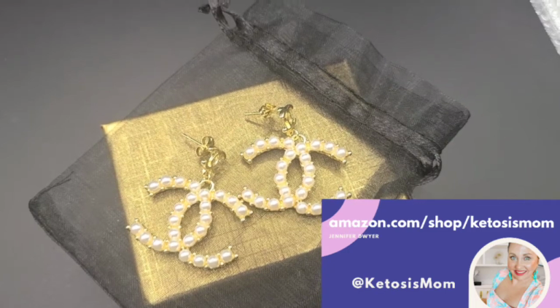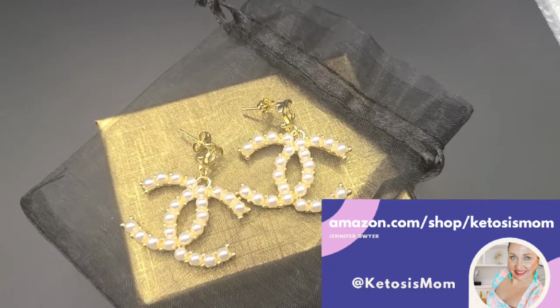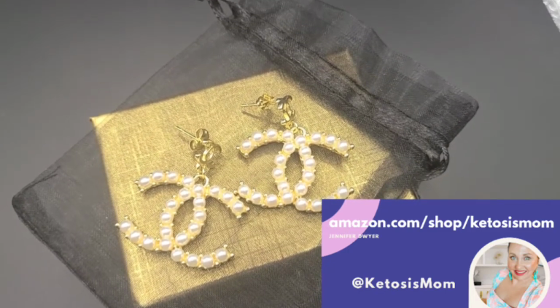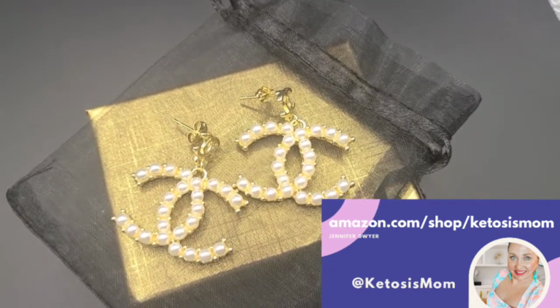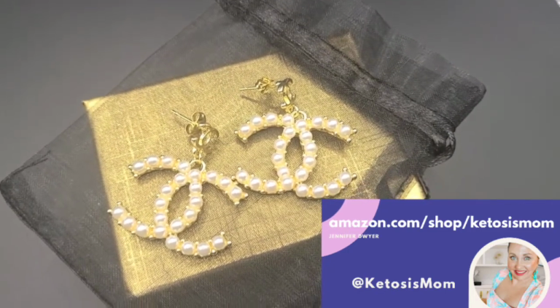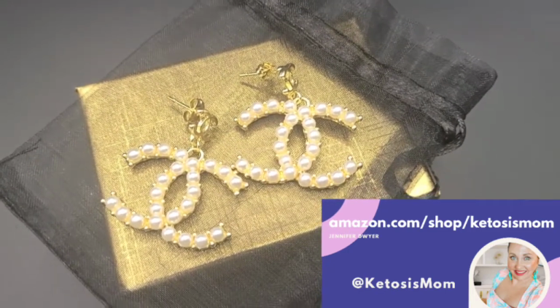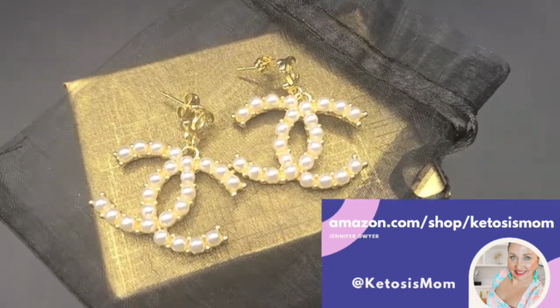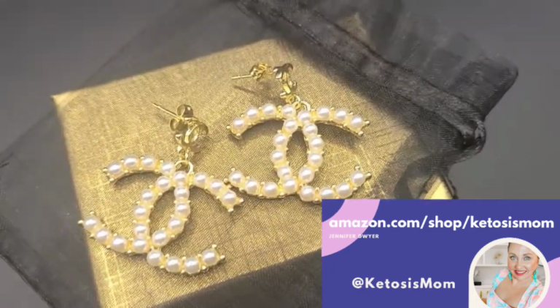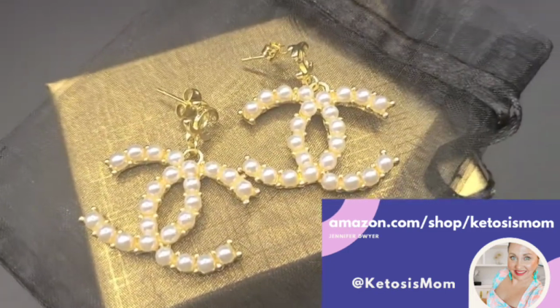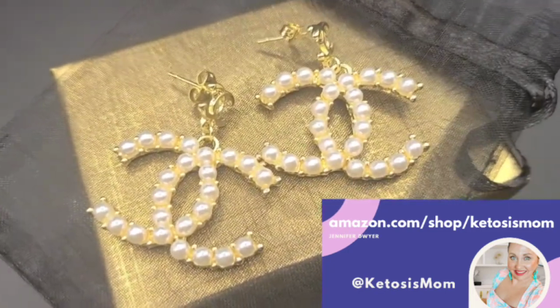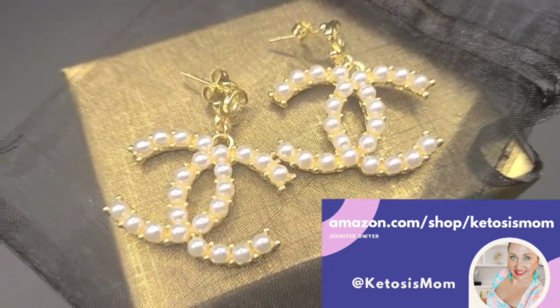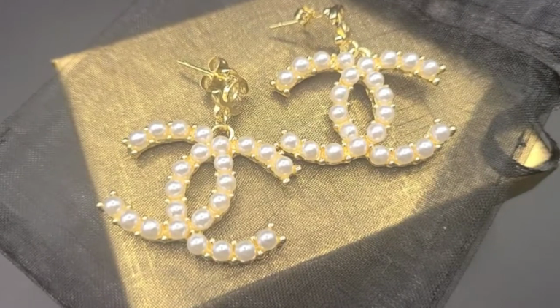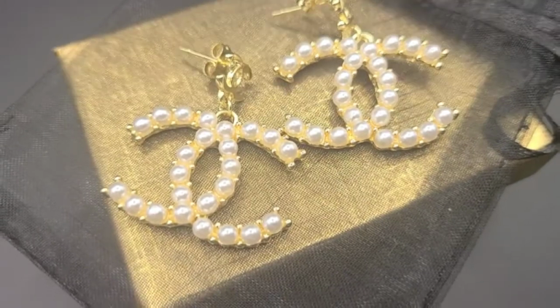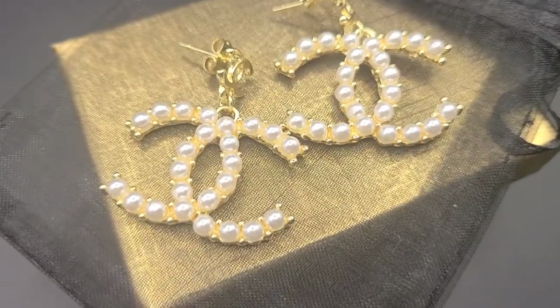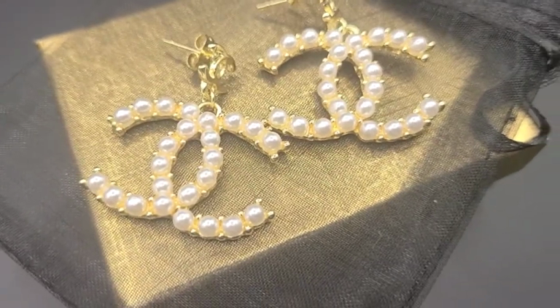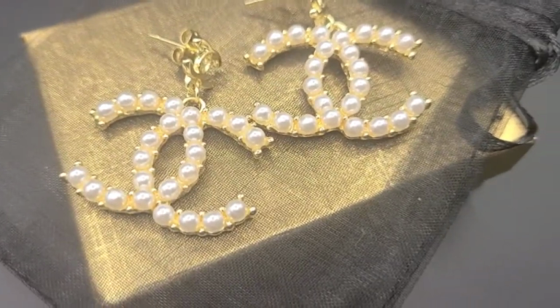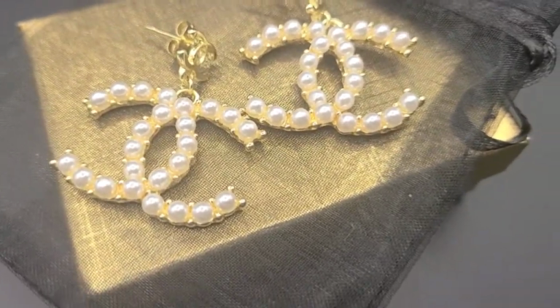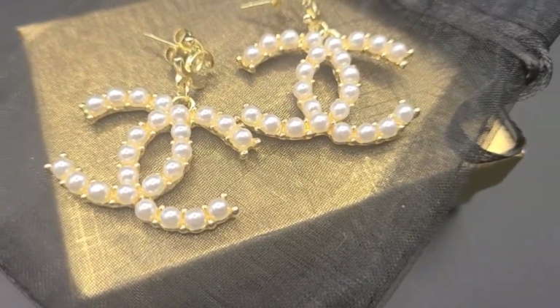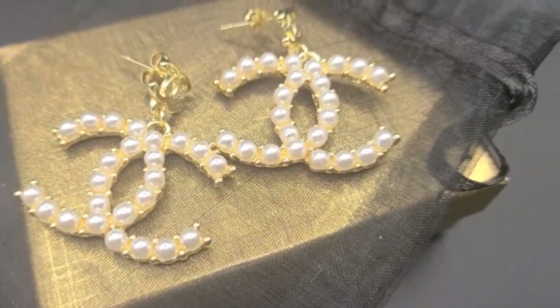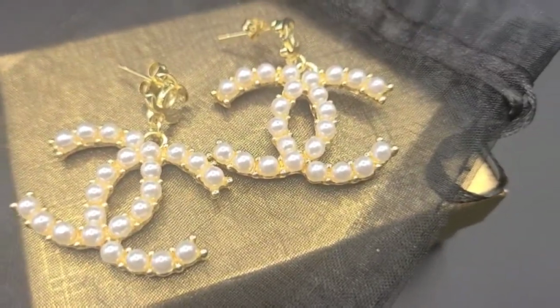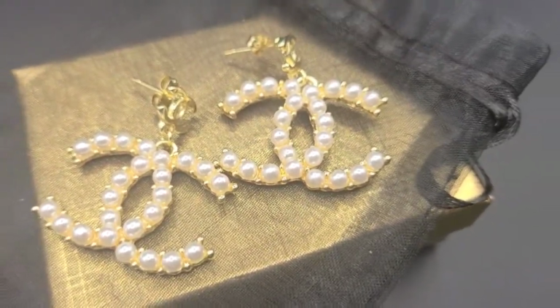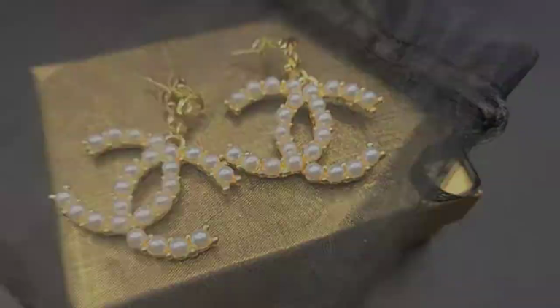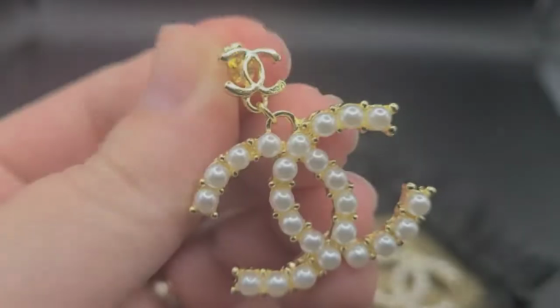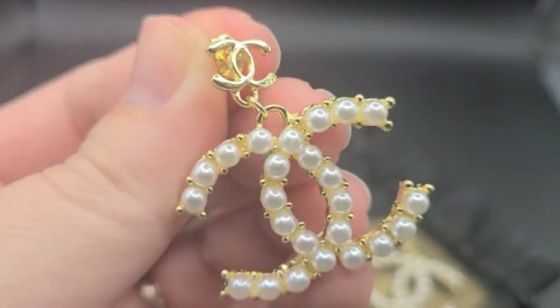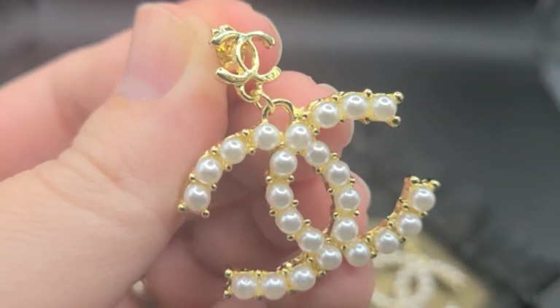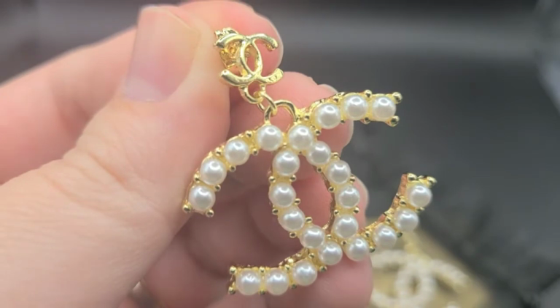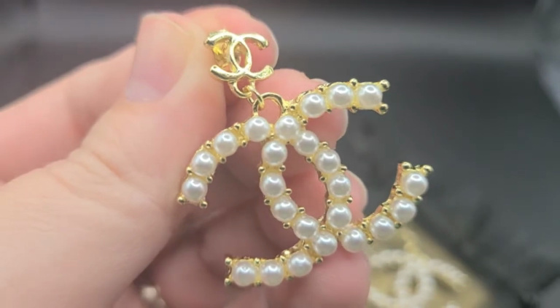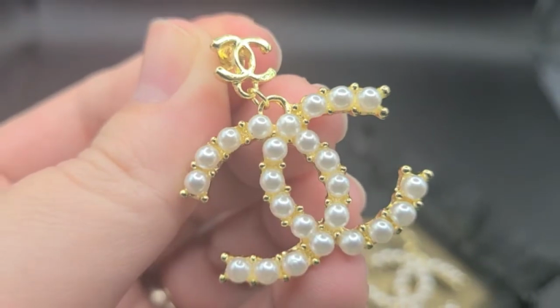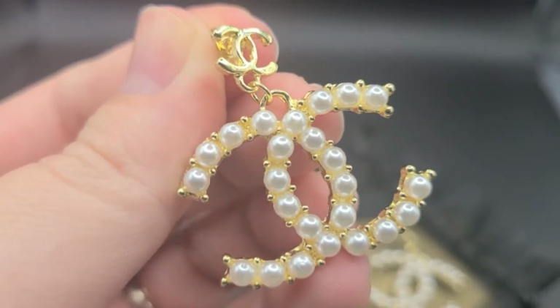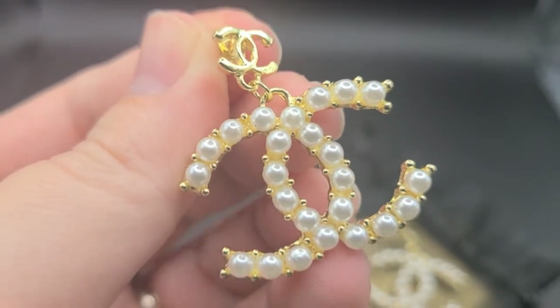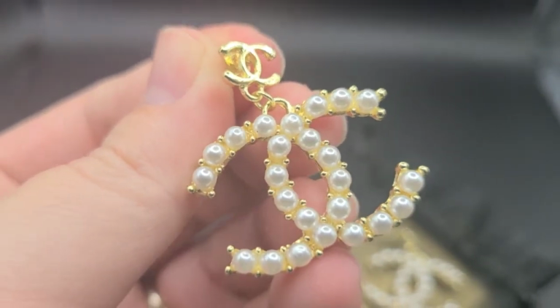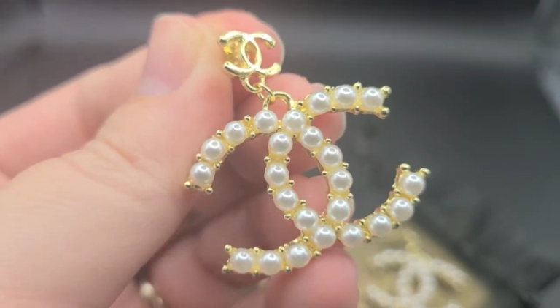Hey Ketosis Mom followers and Amazon shoppers, today I'm going to be doing a quick review of these double C earrings that just arrived from Amazon. I do want to make sure that I give everybody an up-close image of these.